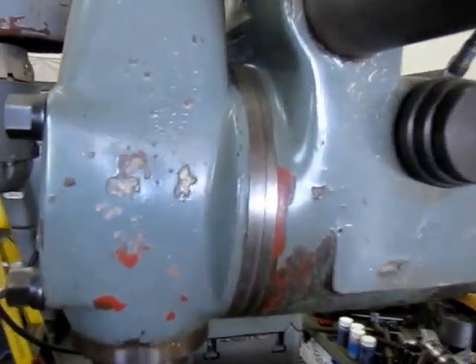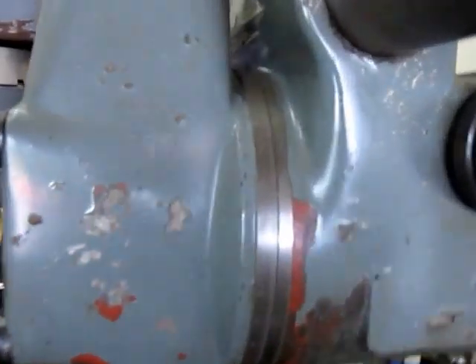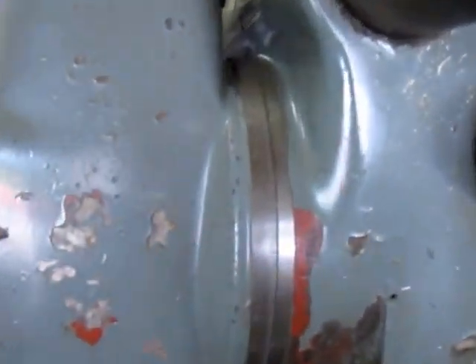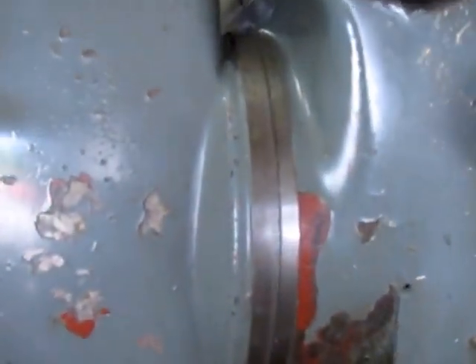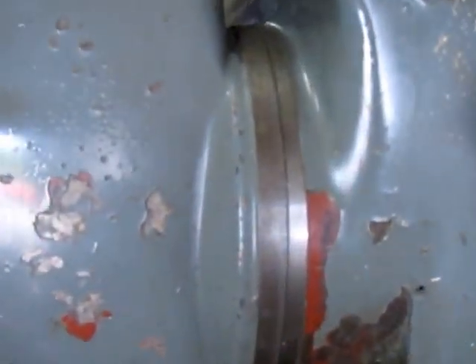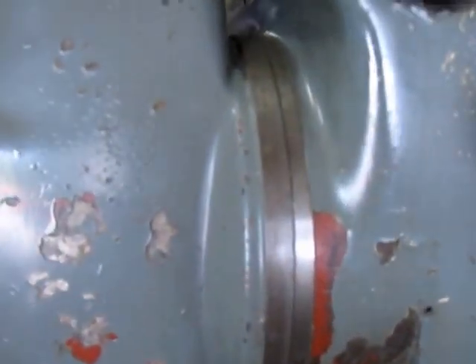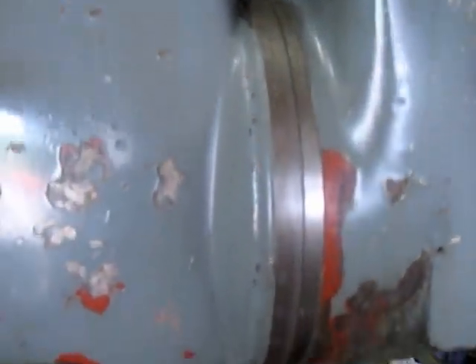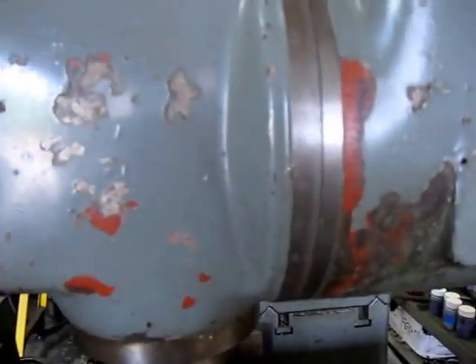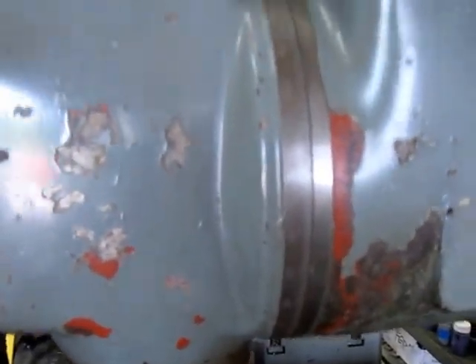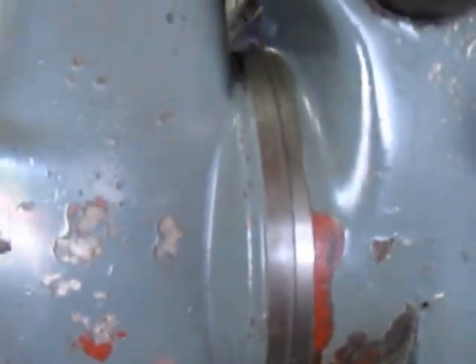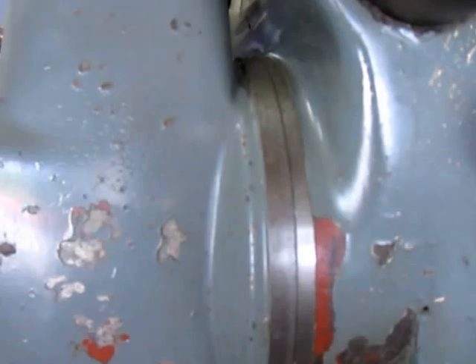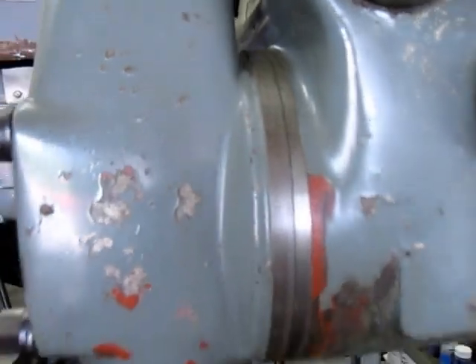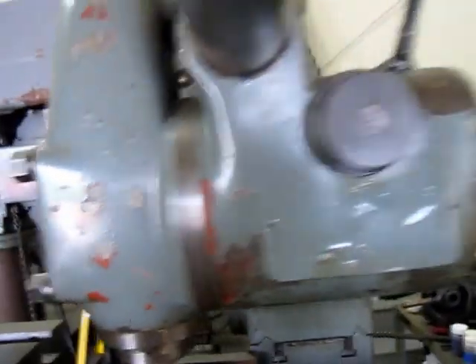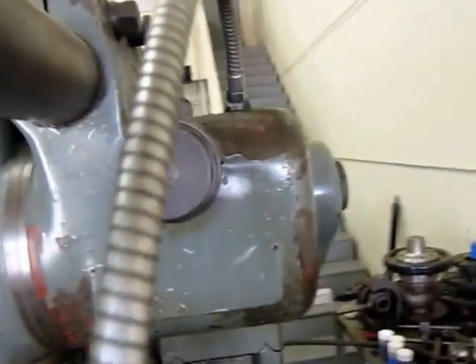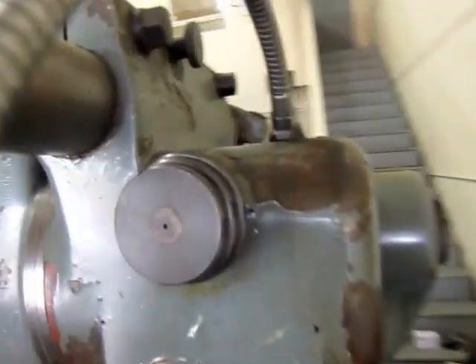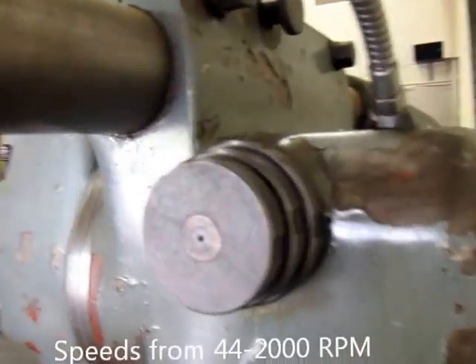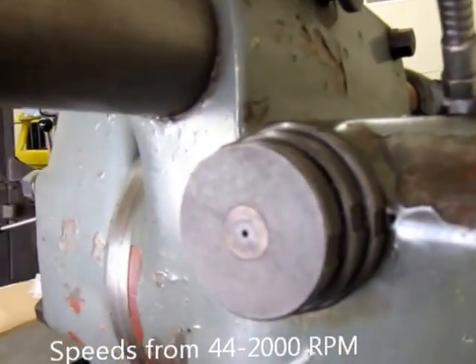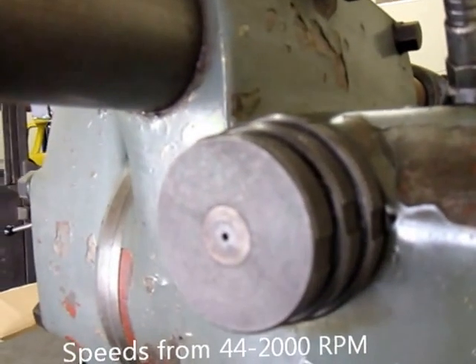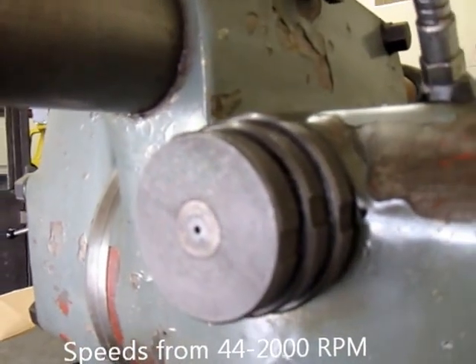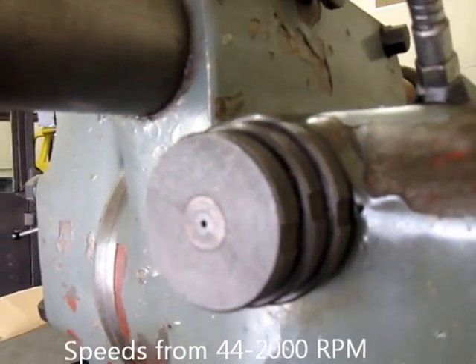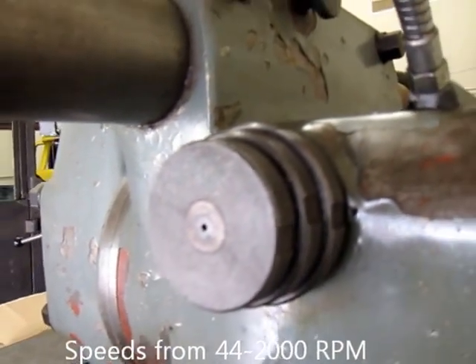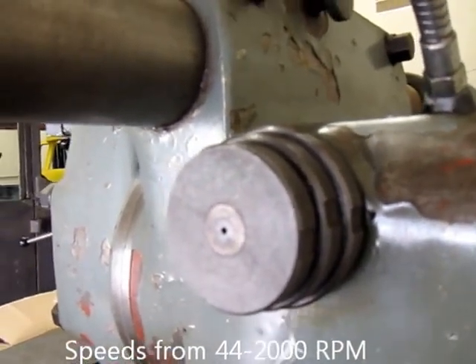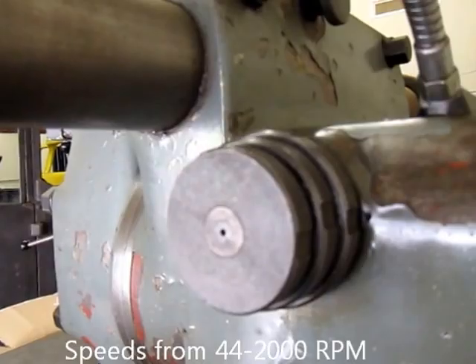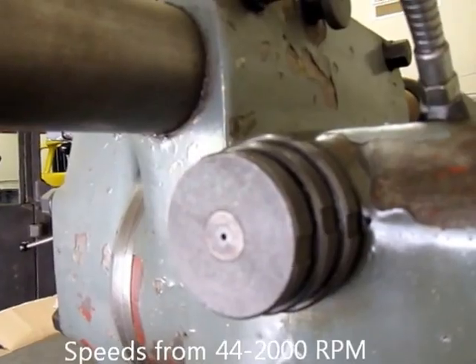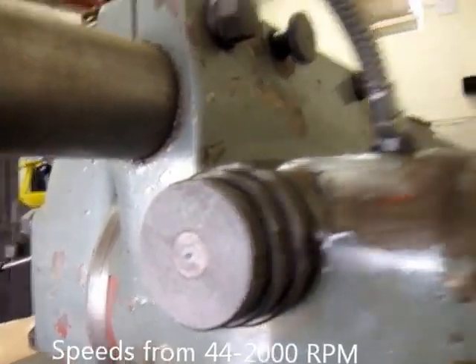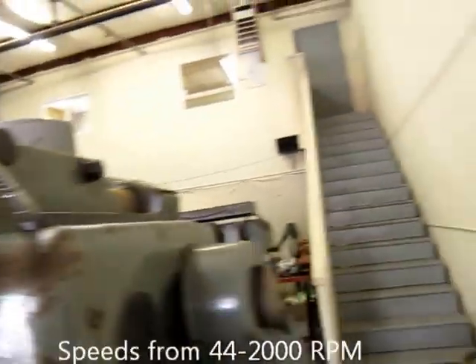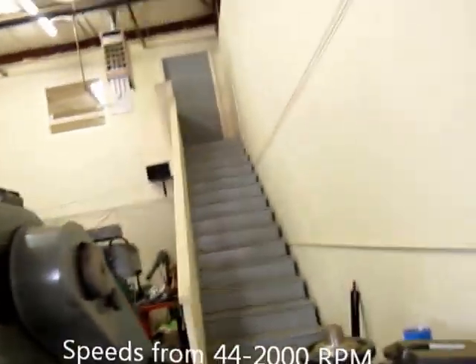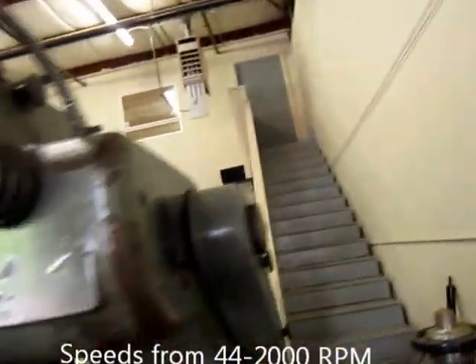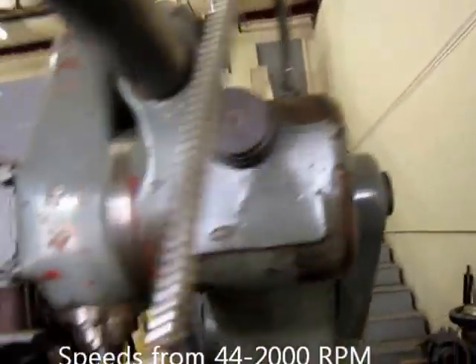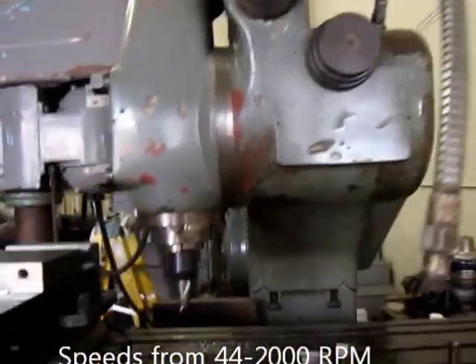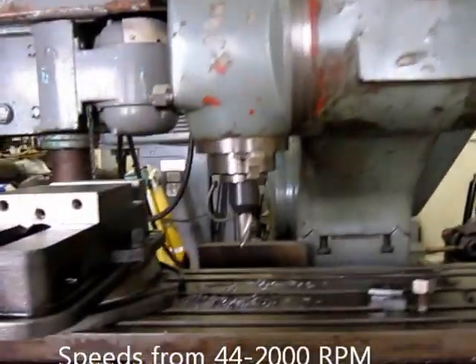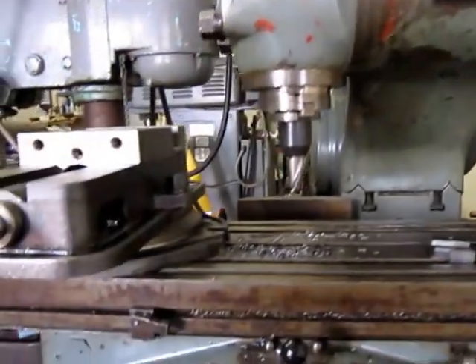If the camera were better you'd be able to see that it all has indices on it, and this is where you change speeds on the head. Let's fire it up and listen to it run.